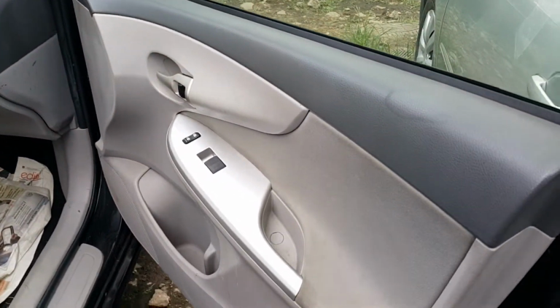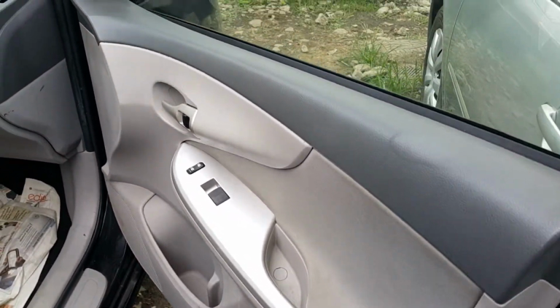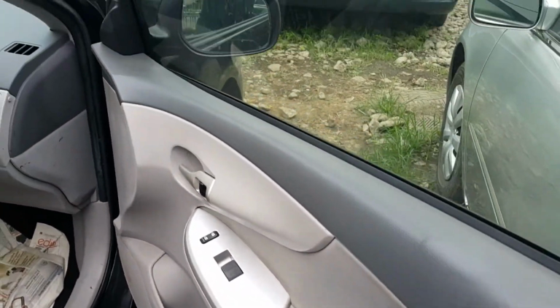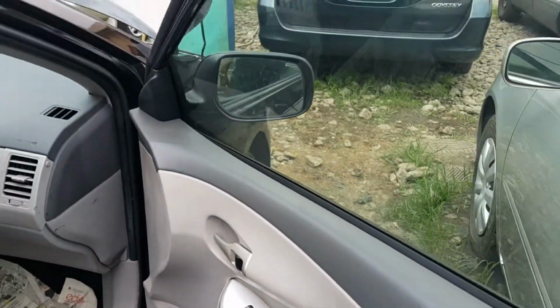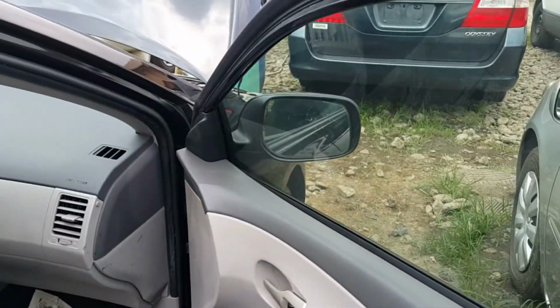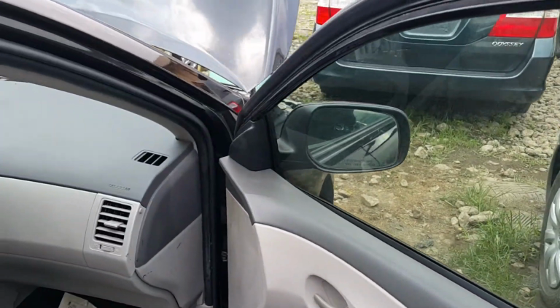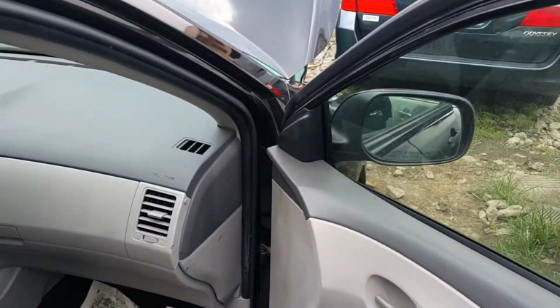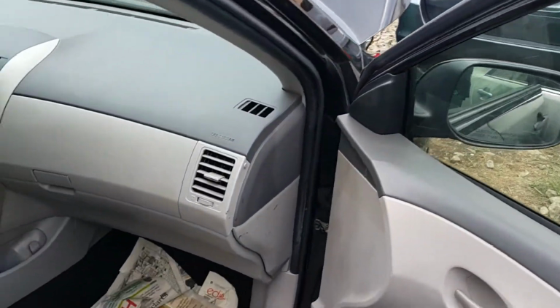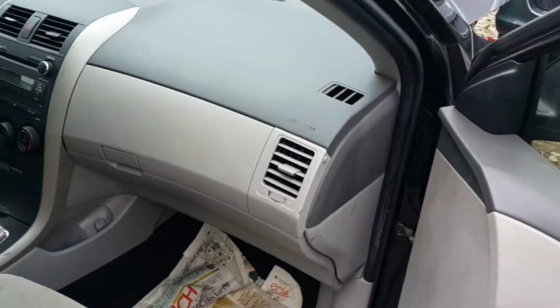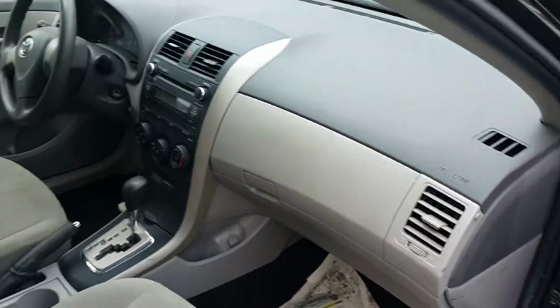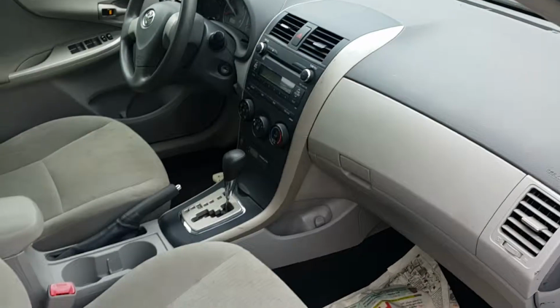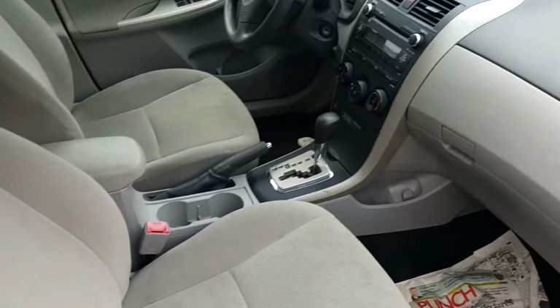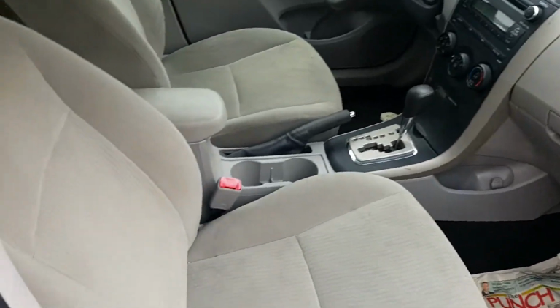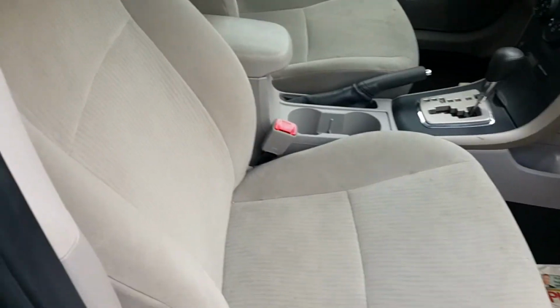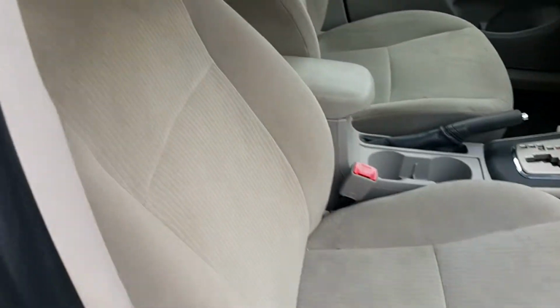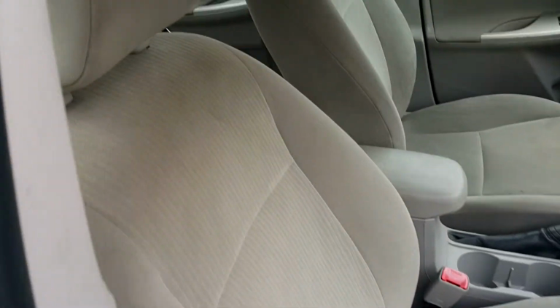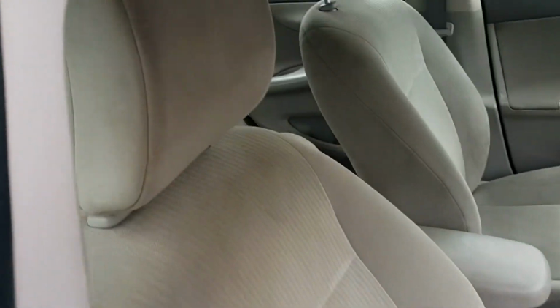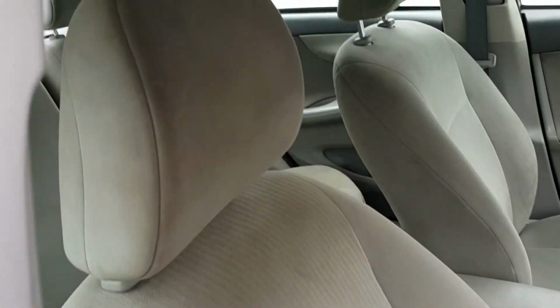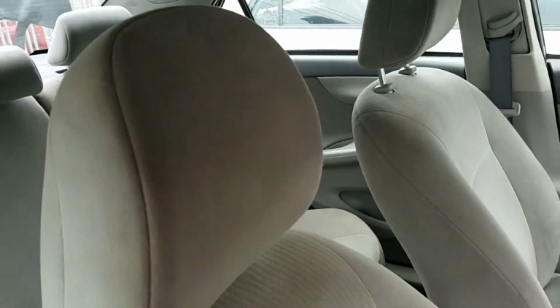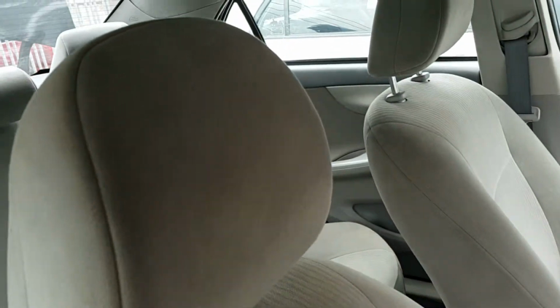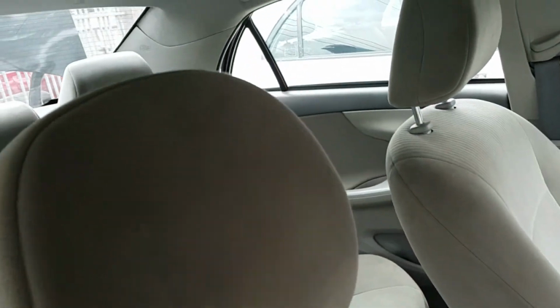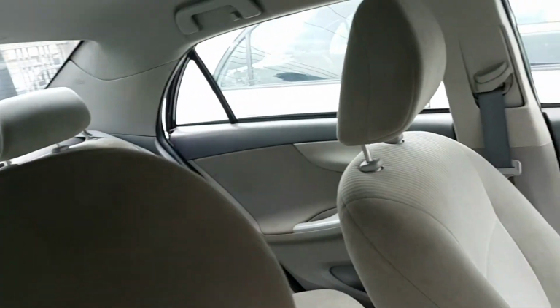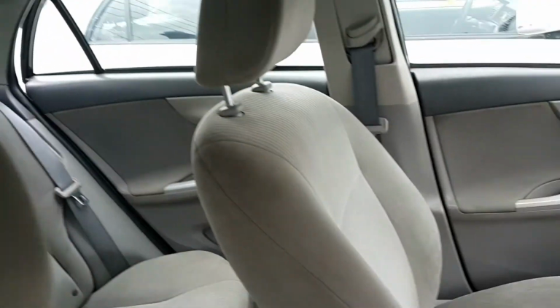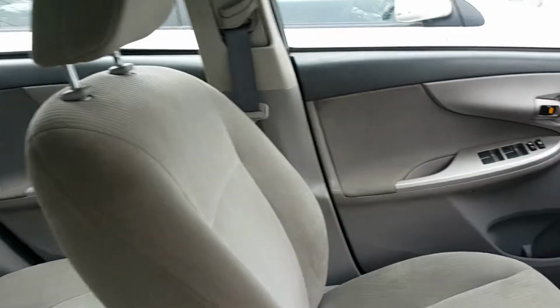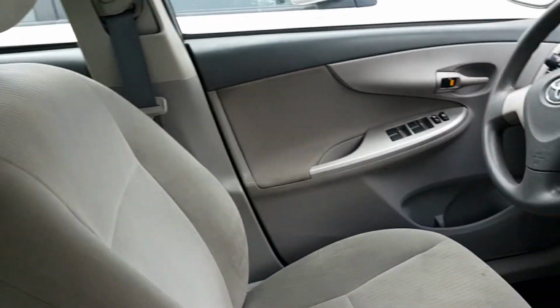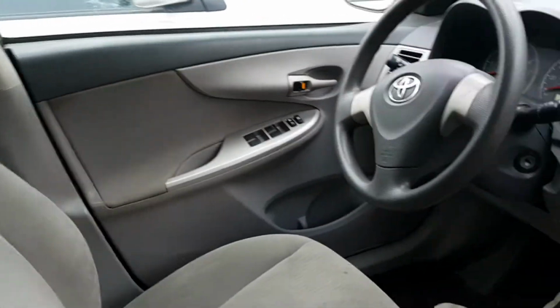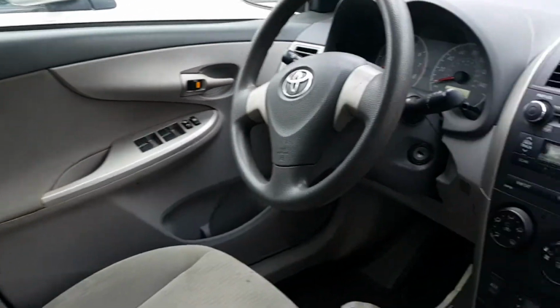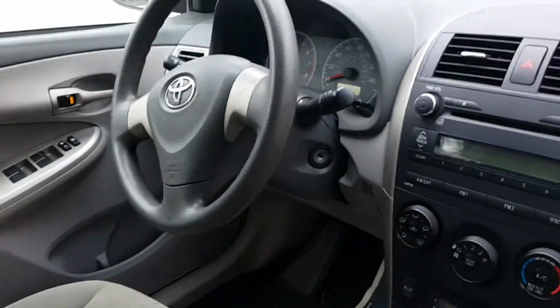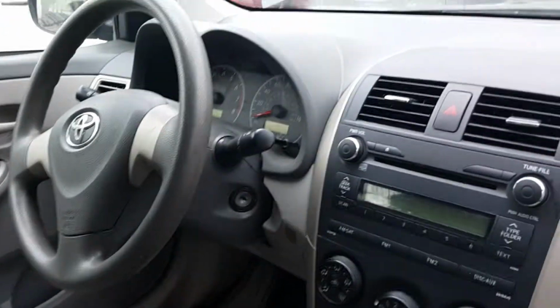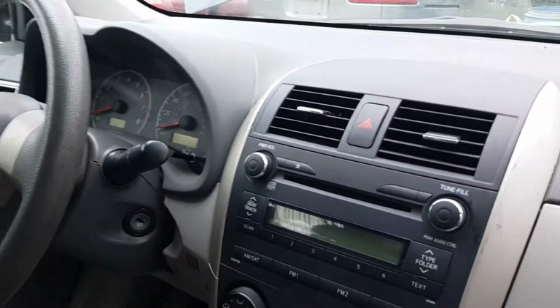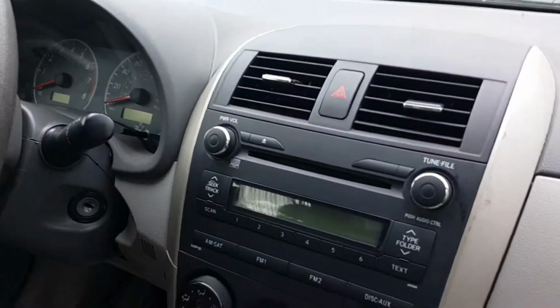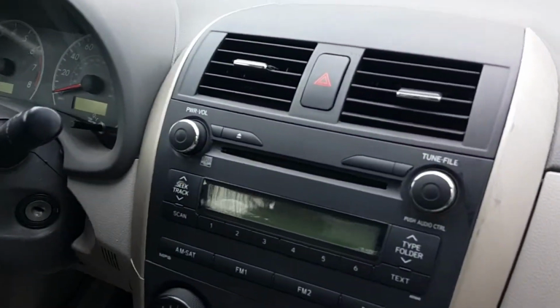Here we're looking at the passenger side of the car. There's a good view of what the car looks like.